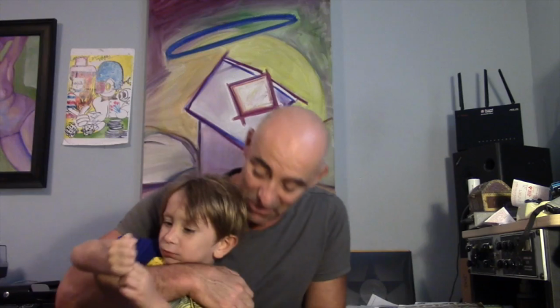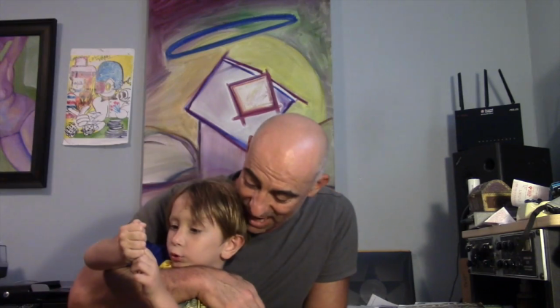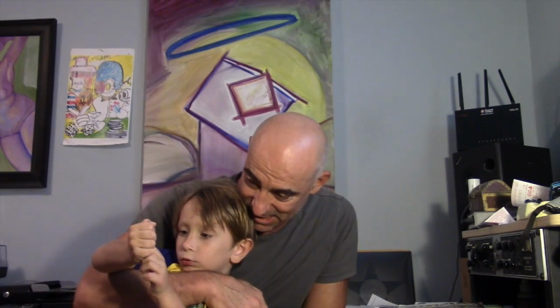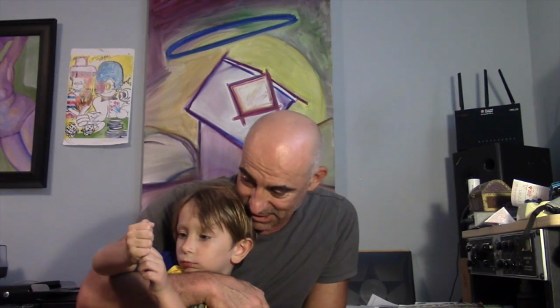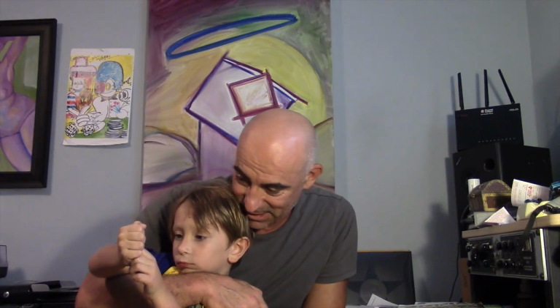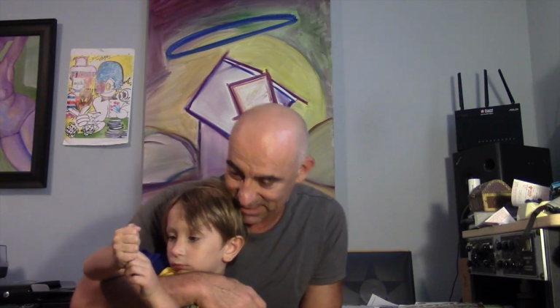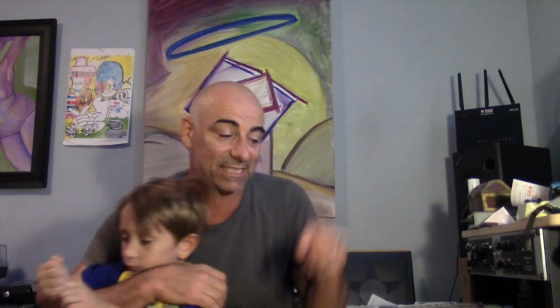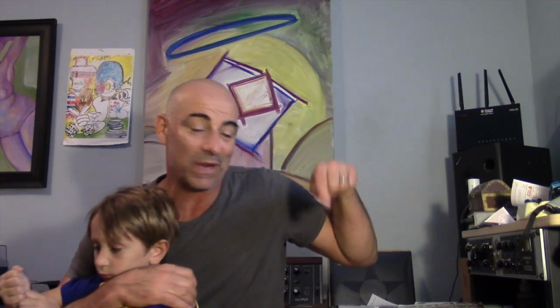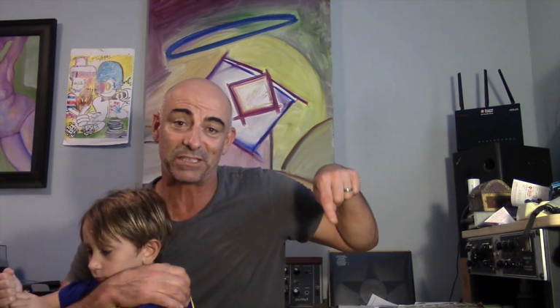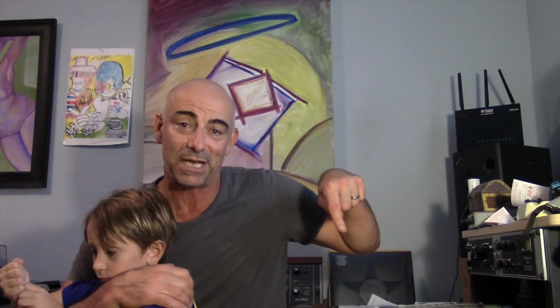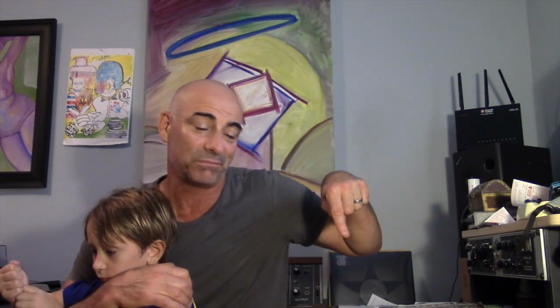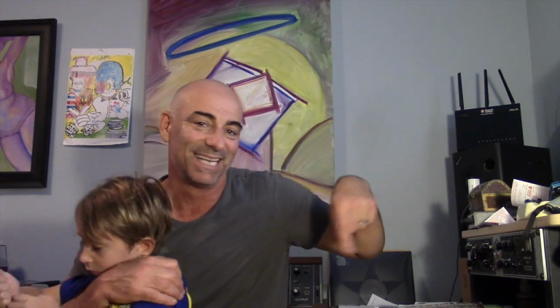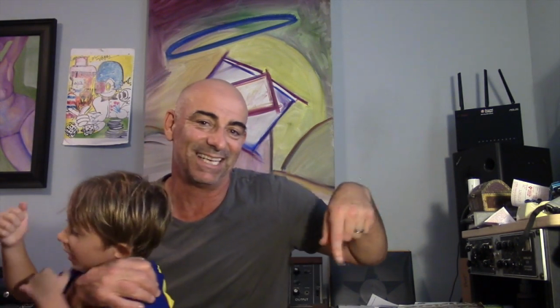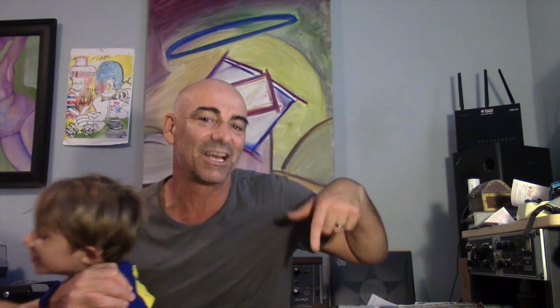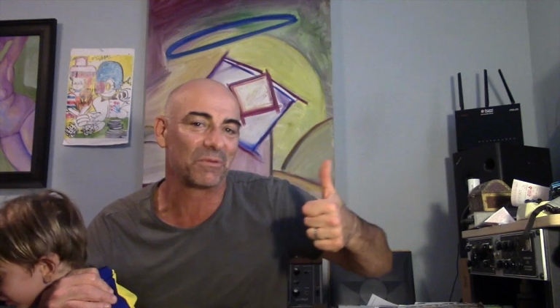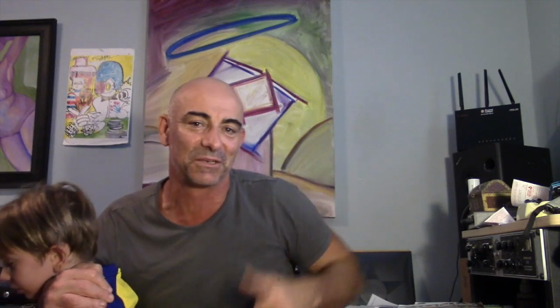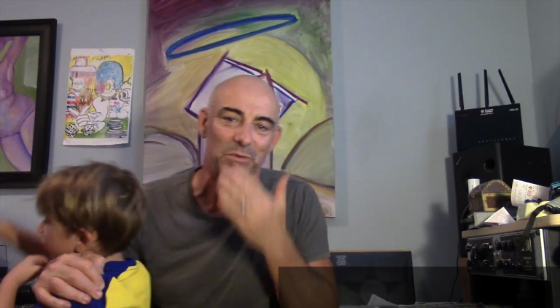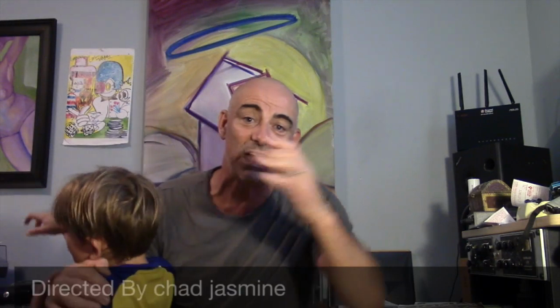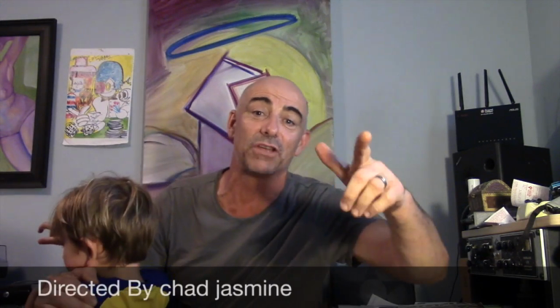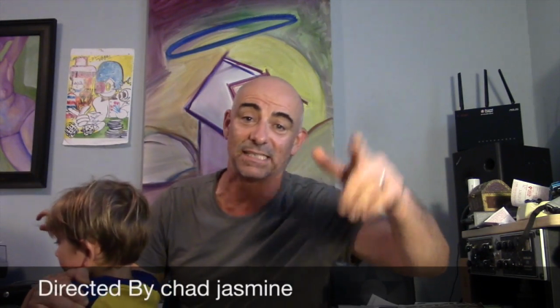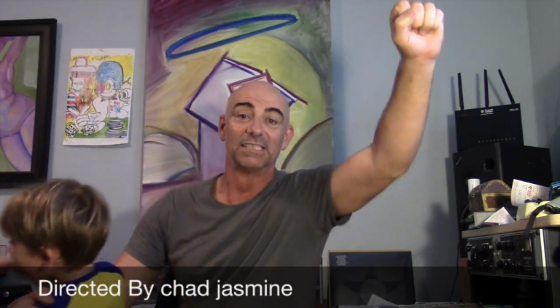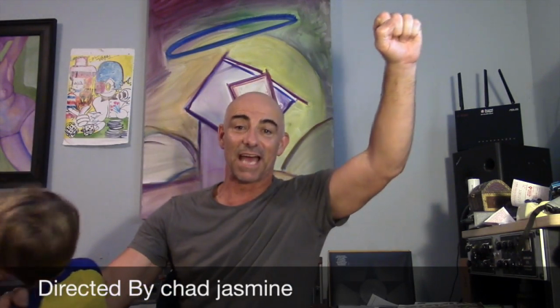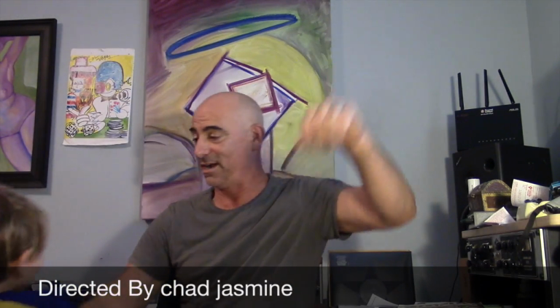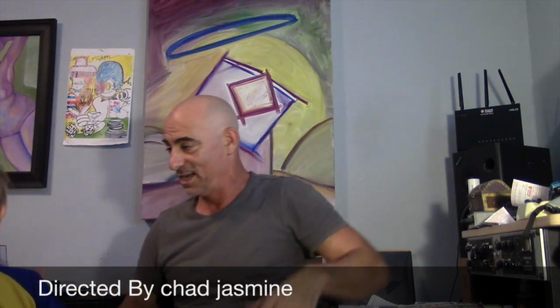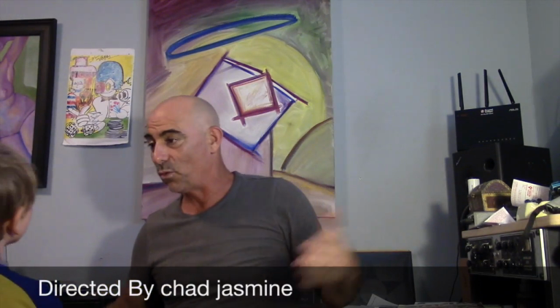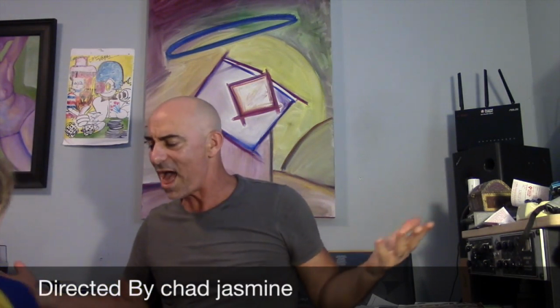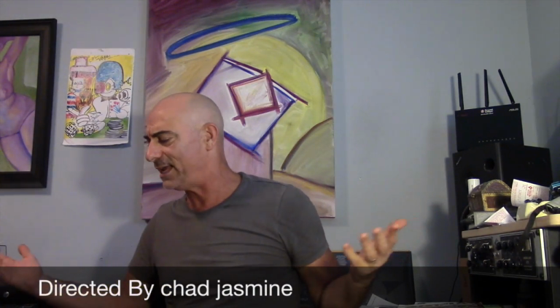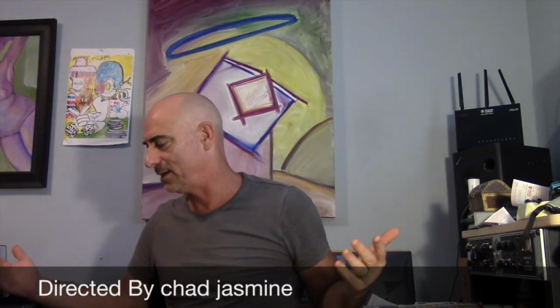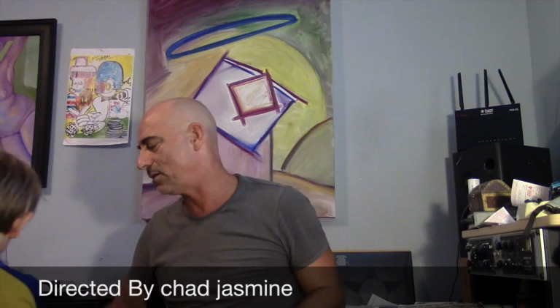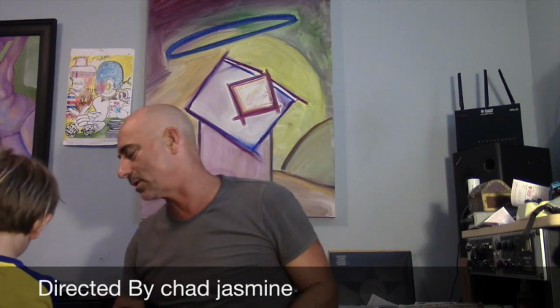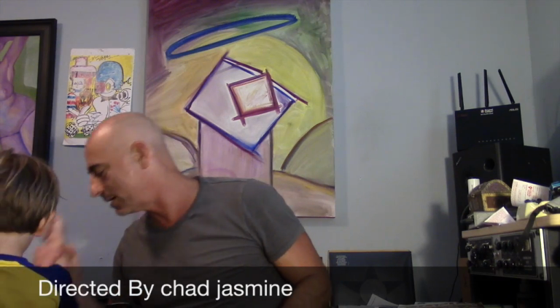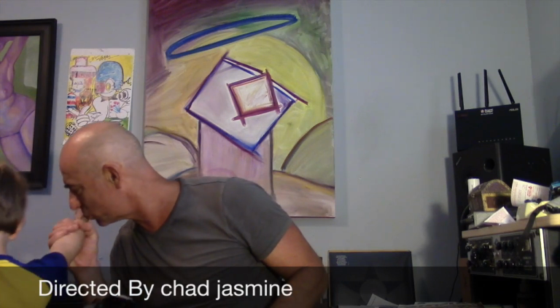It says directed by Chad Jasmine. No — it's all about Rich Lucas. Love you guys. See you later.